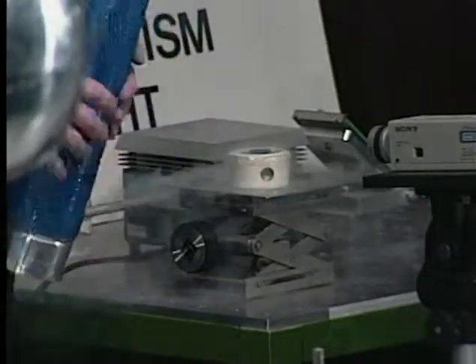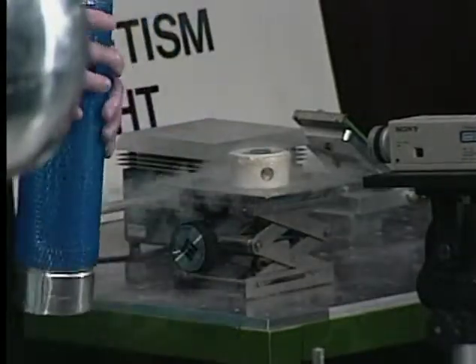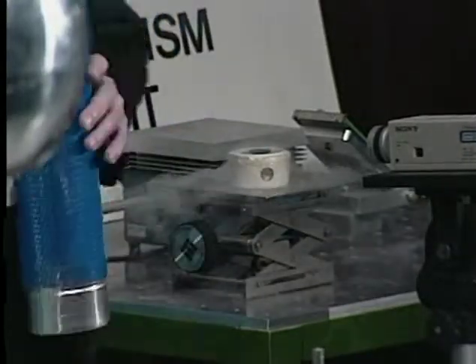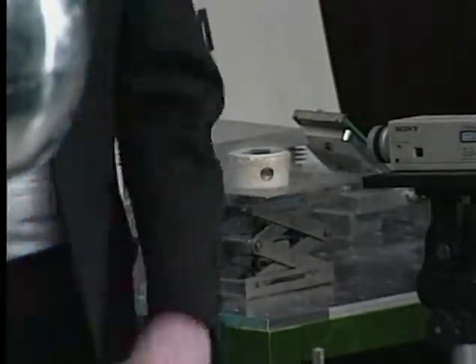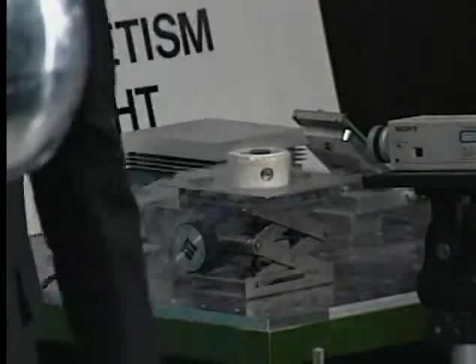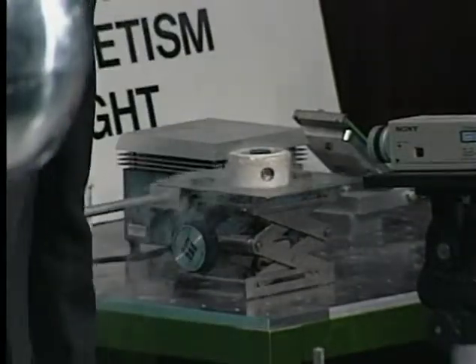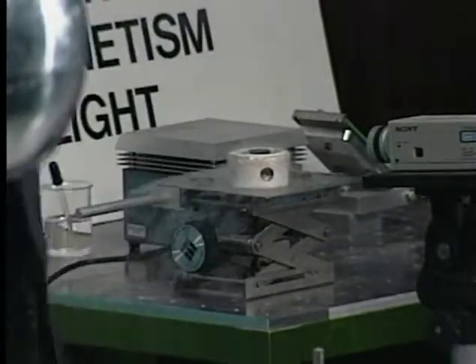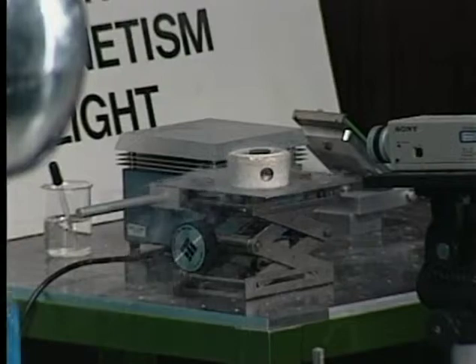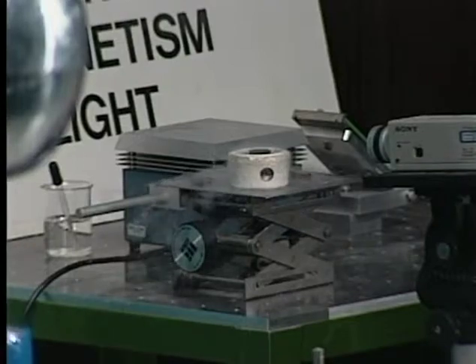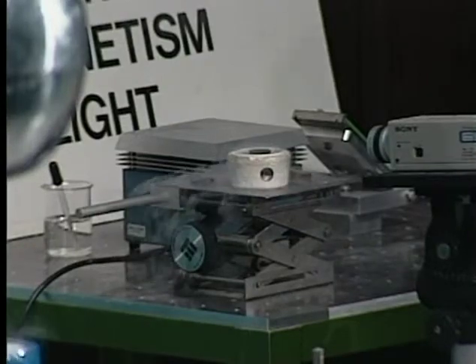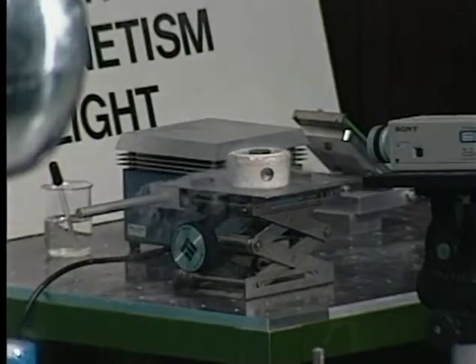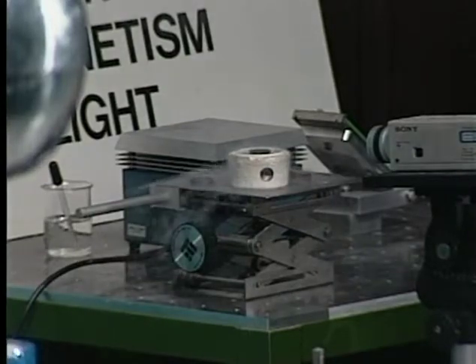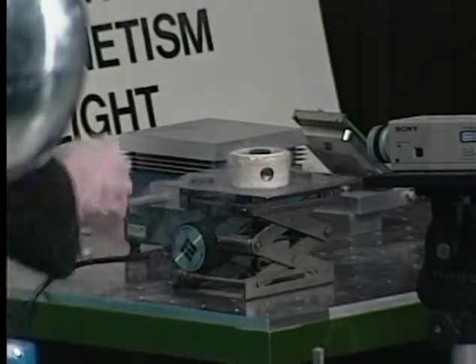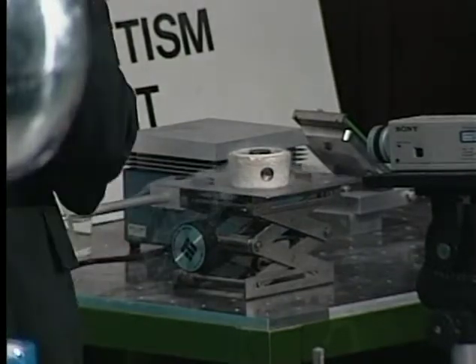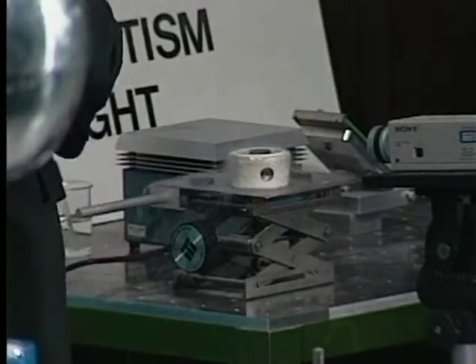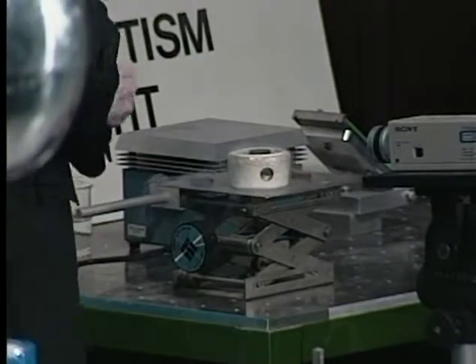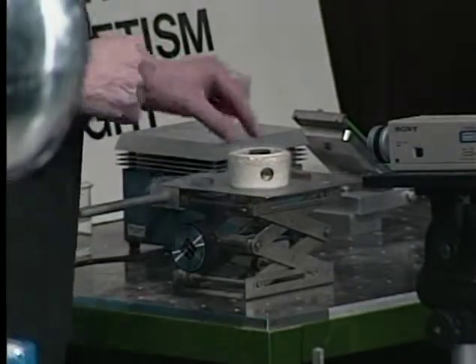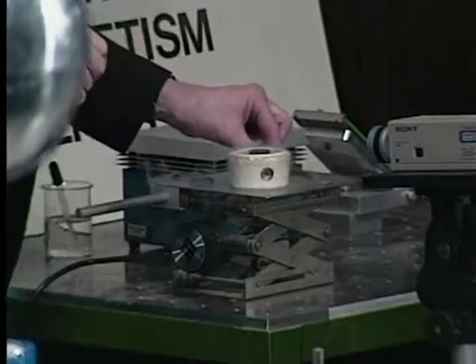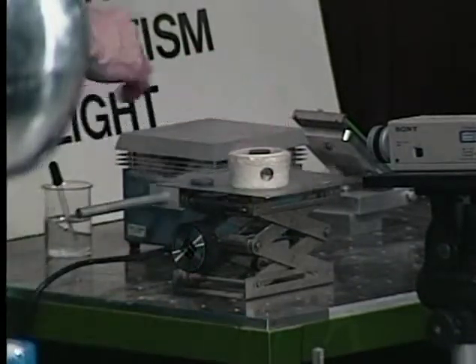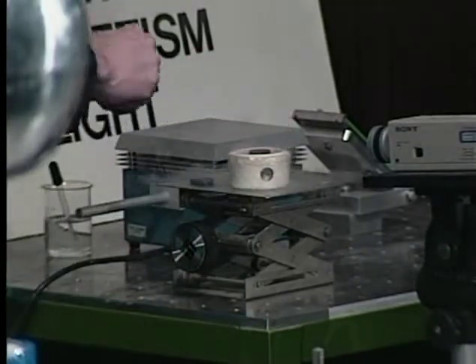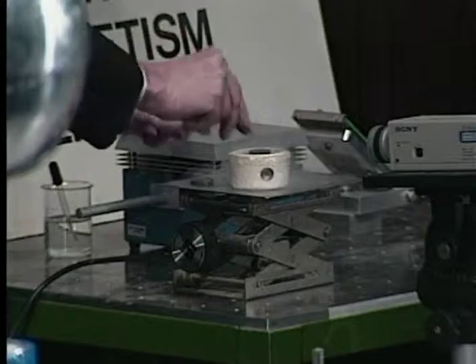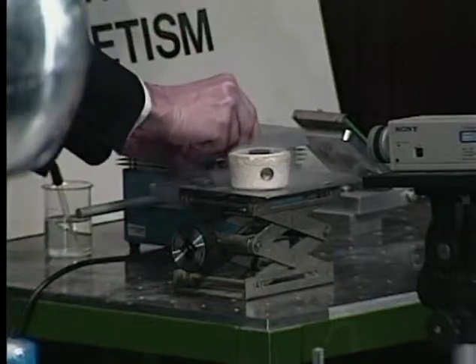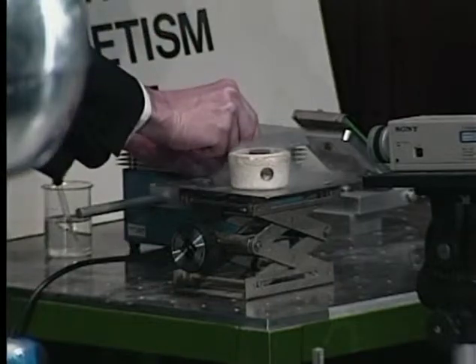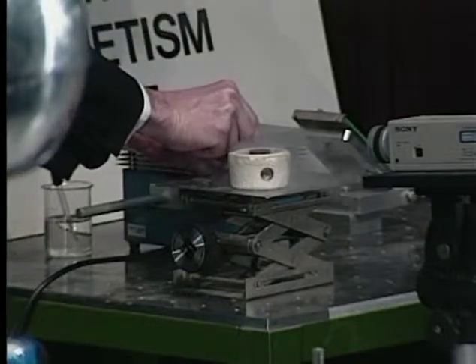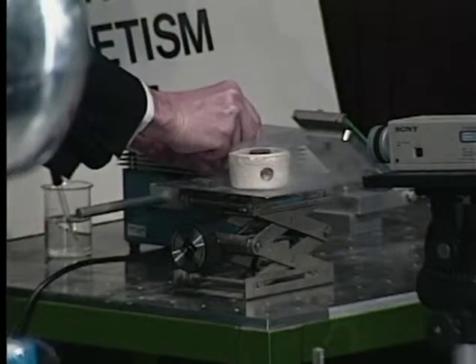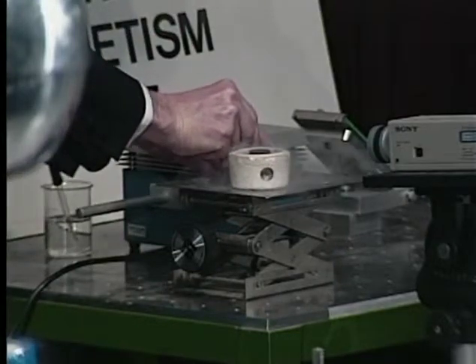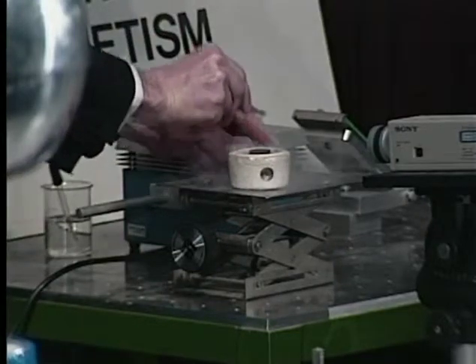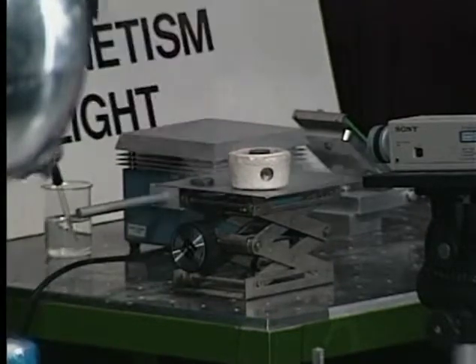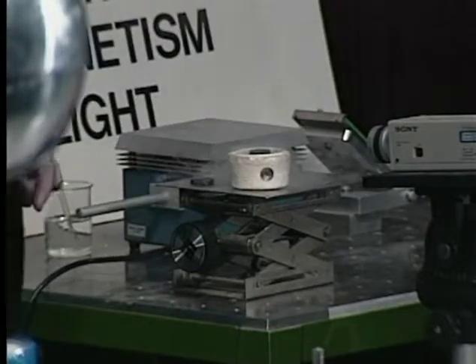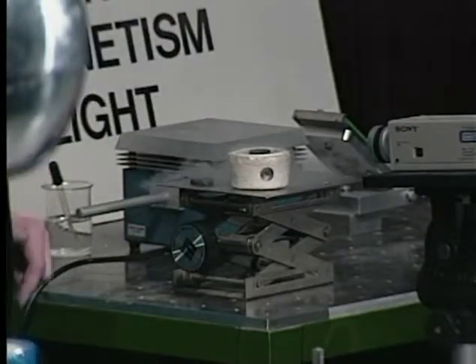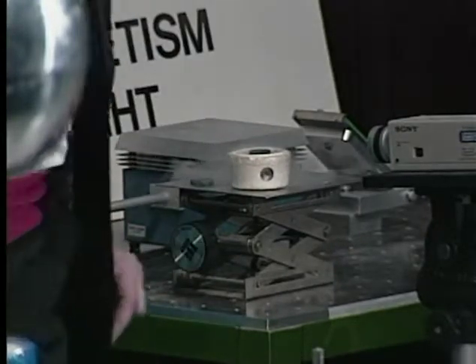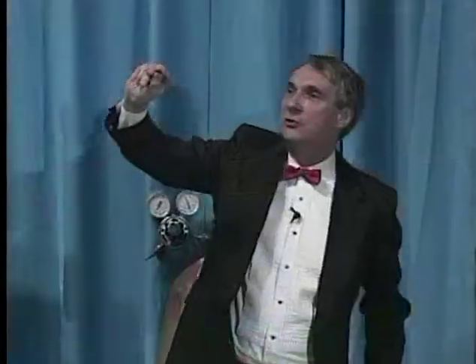And what I need now is a magnet. The superconductor is not very large, so we need a small magnet. And I have a couple of these small magnets back here, and I'm picking this one up with tweezers.